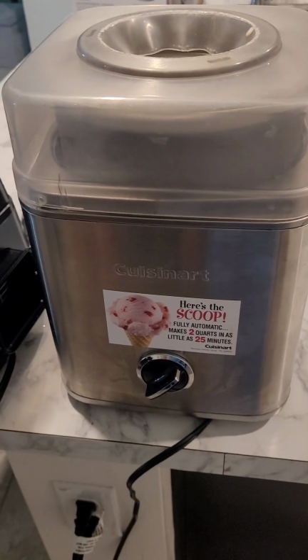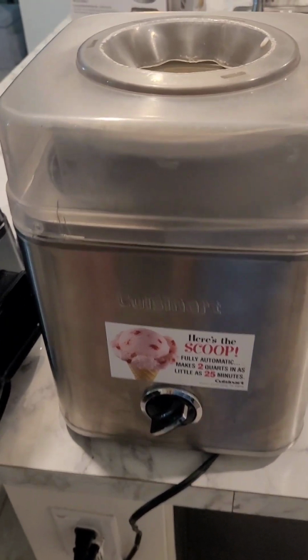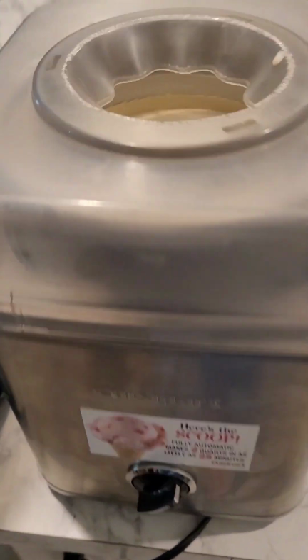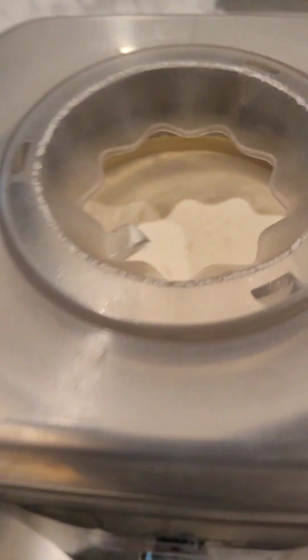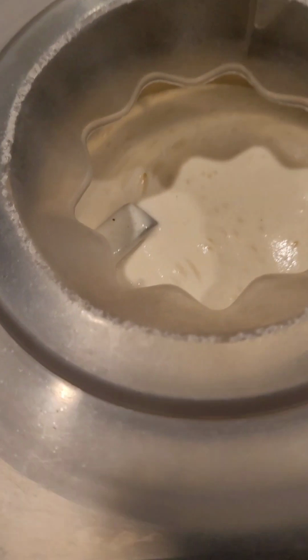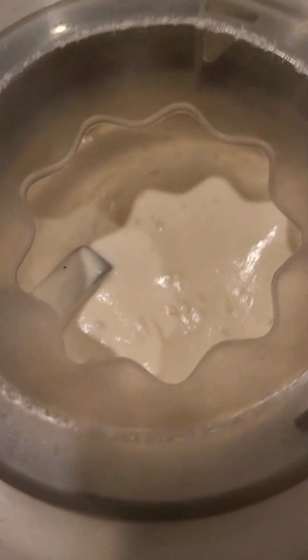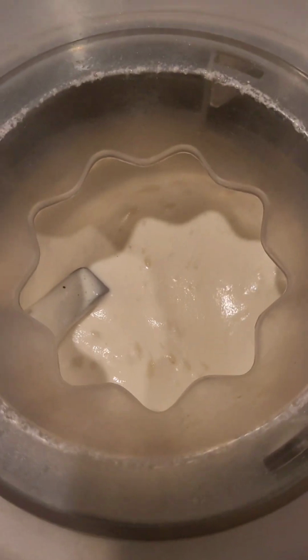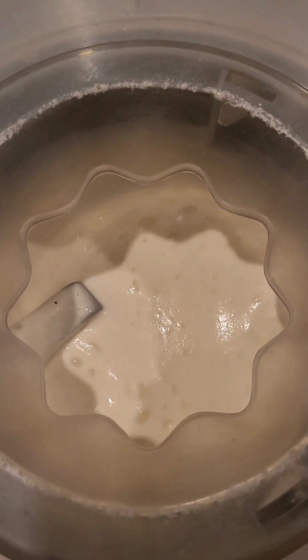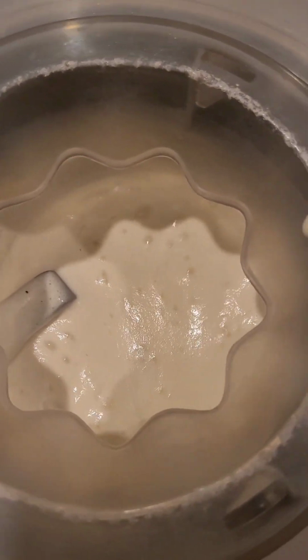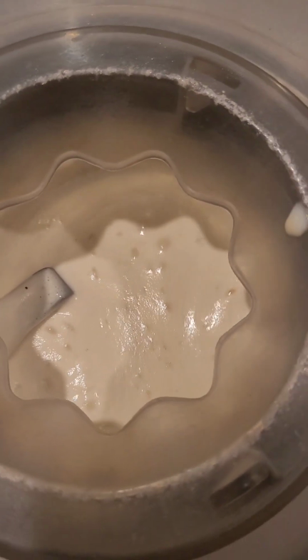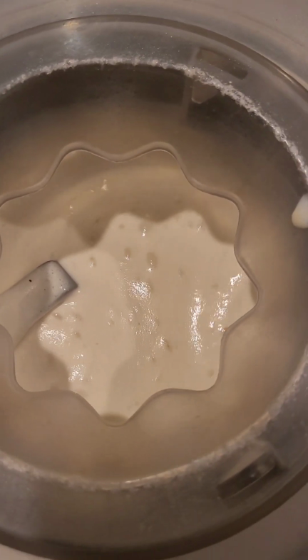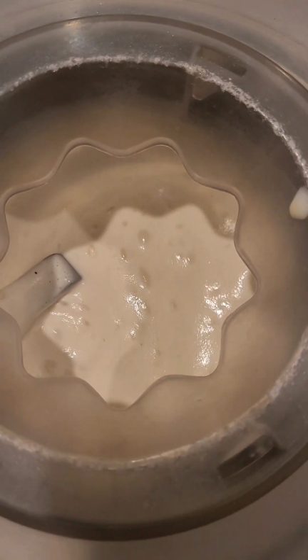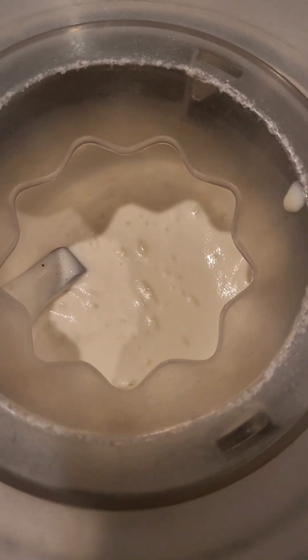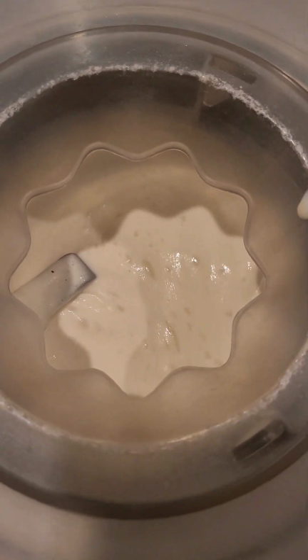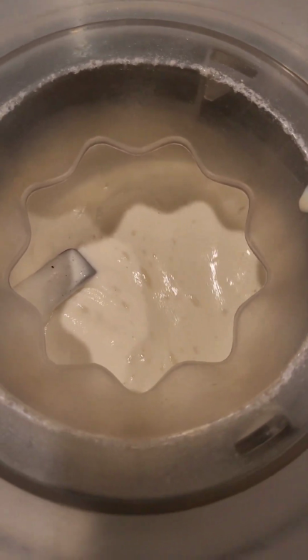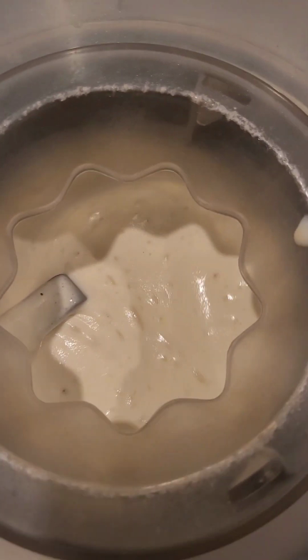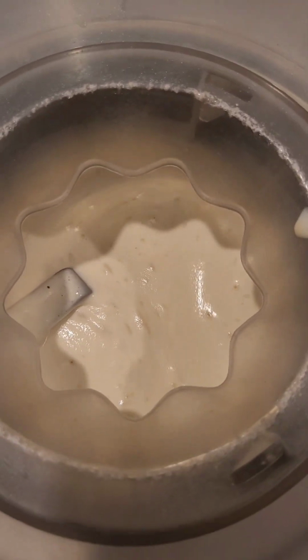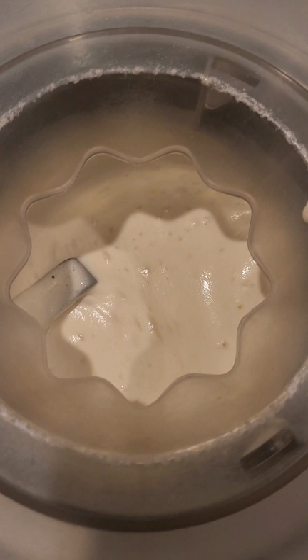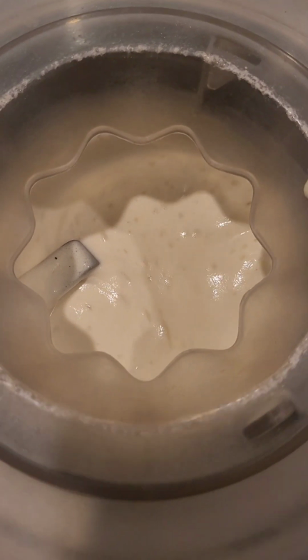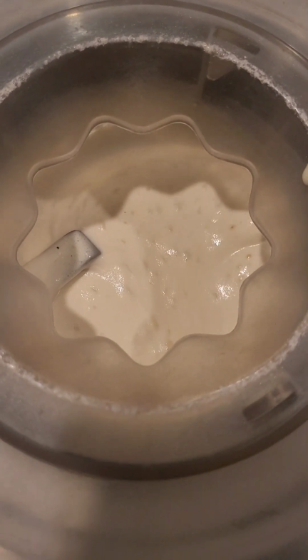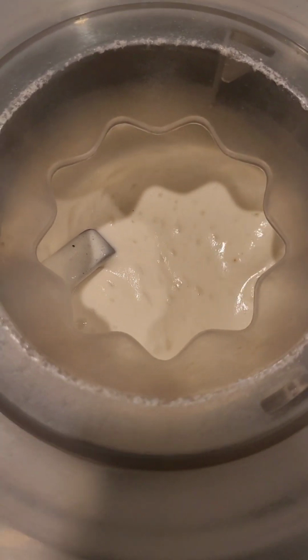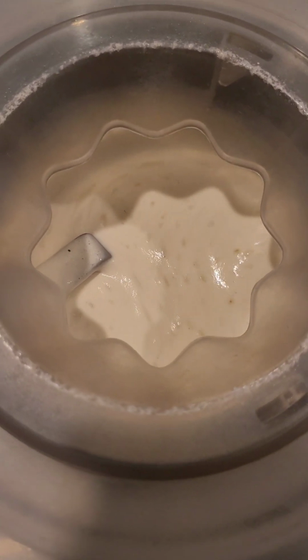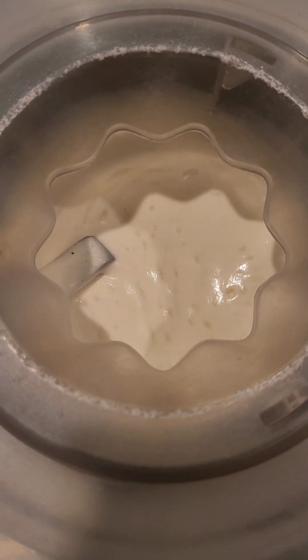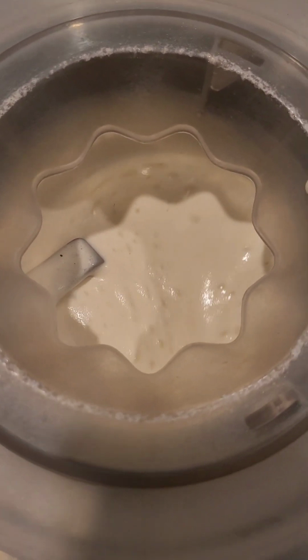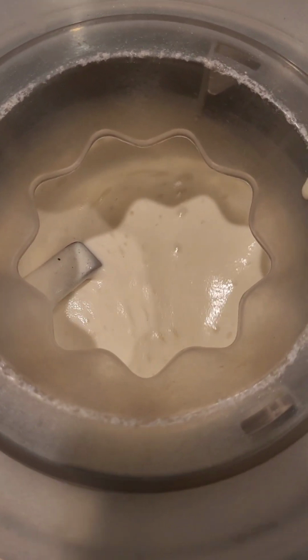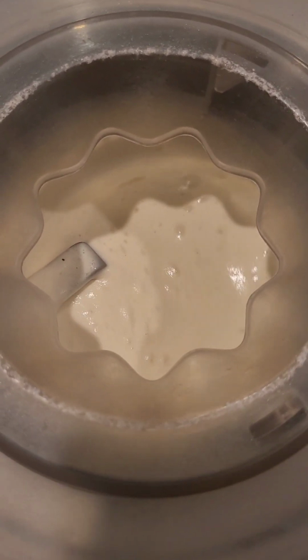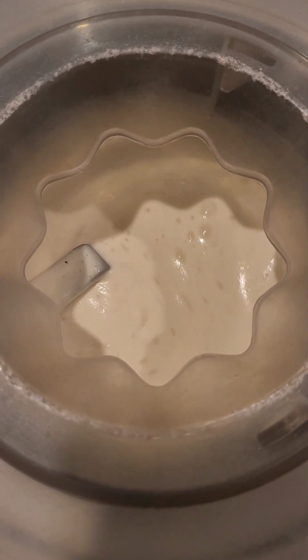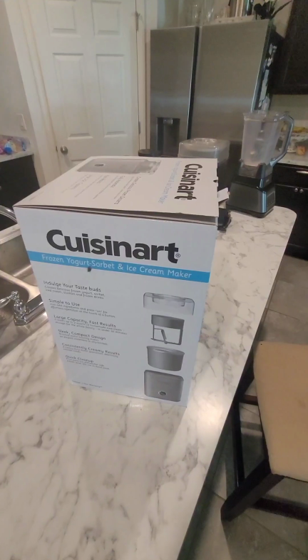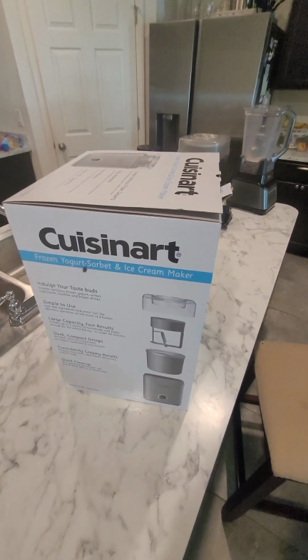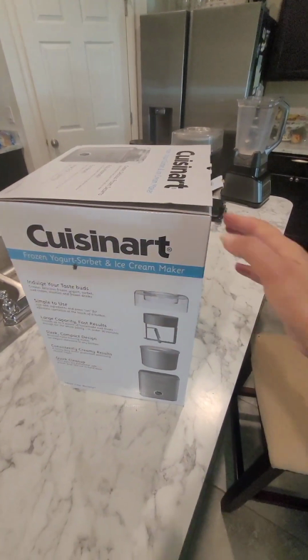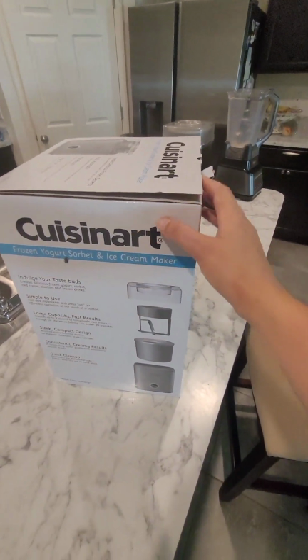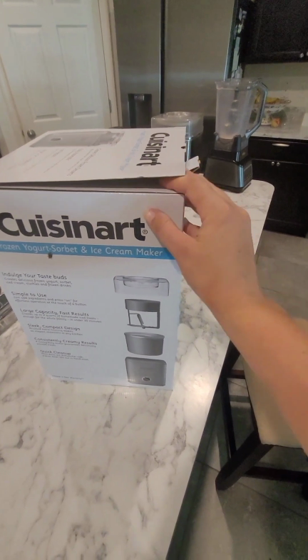I'm making mint chocolate chip right now, so you can see the mint ice cream spinning around and around. At the end I will dump some chocolate chips in. Let's go ahead and open it.